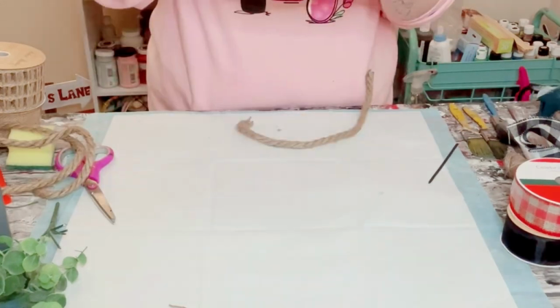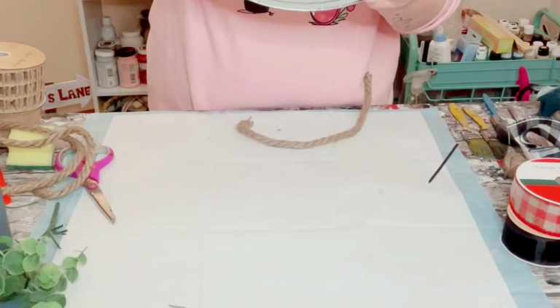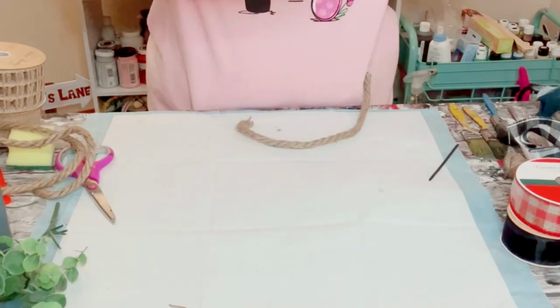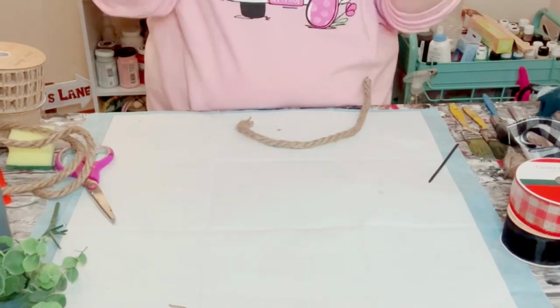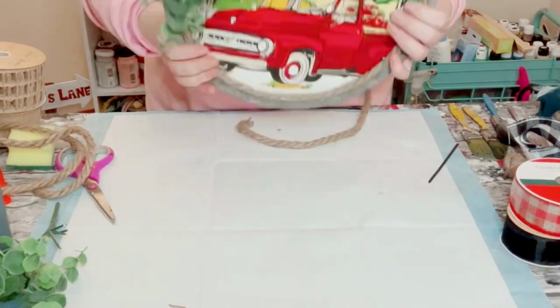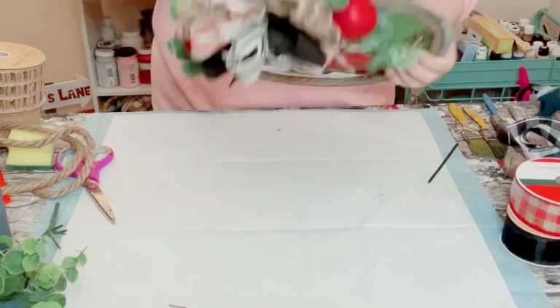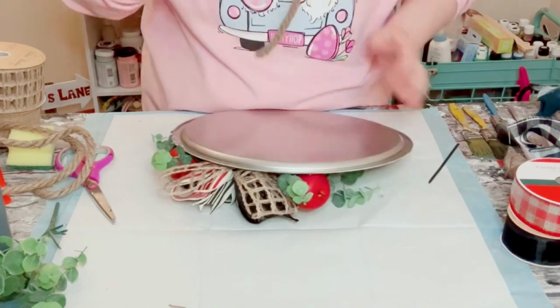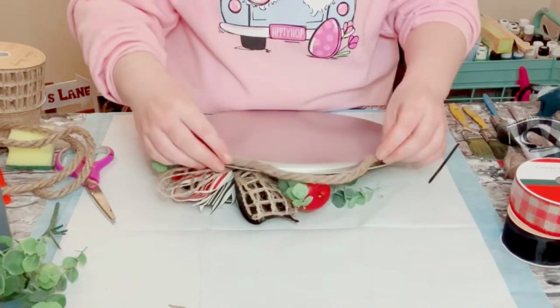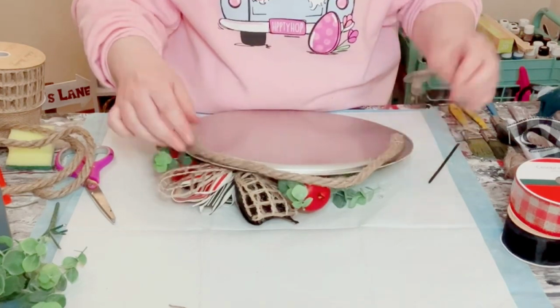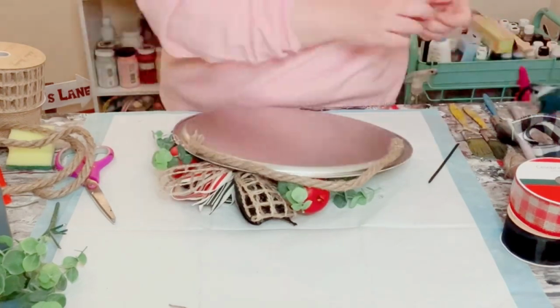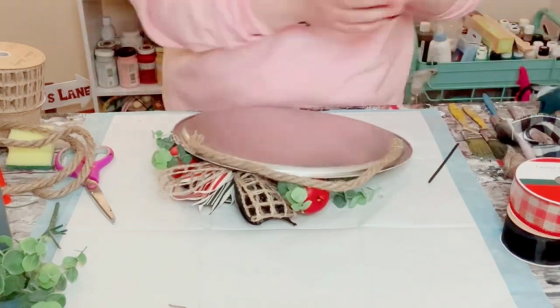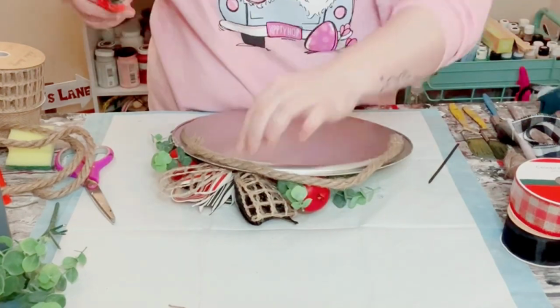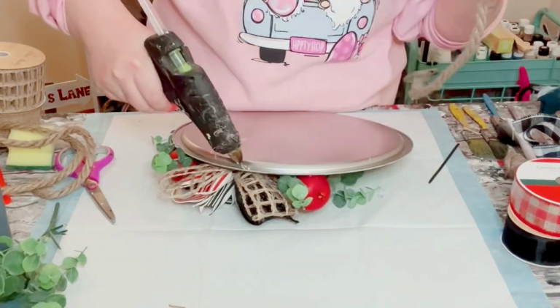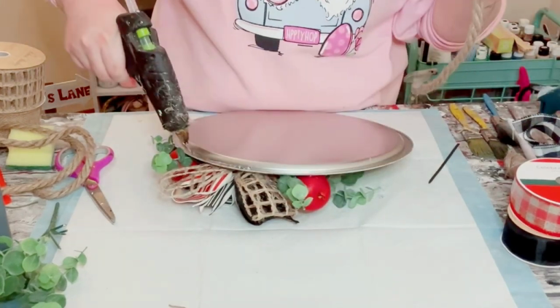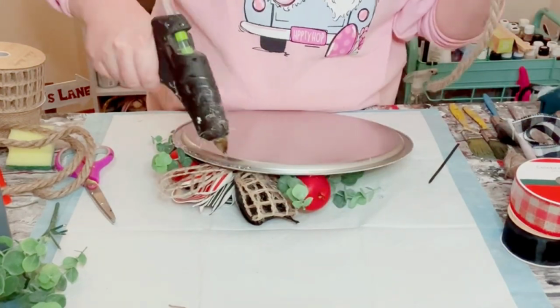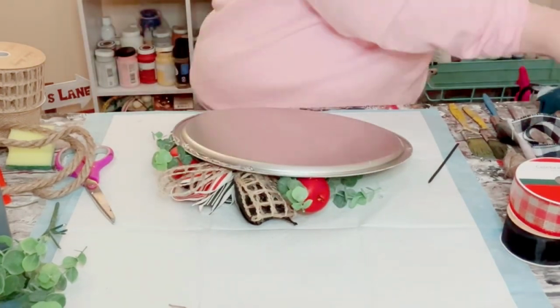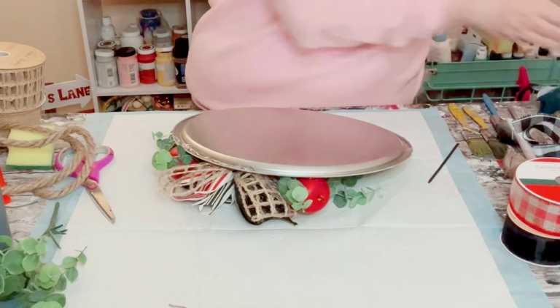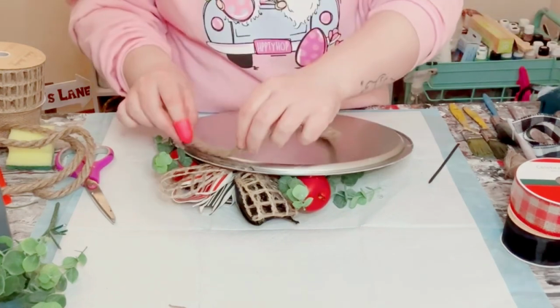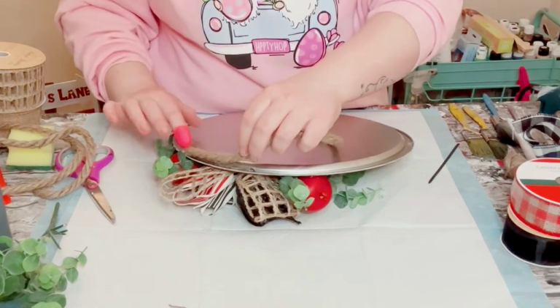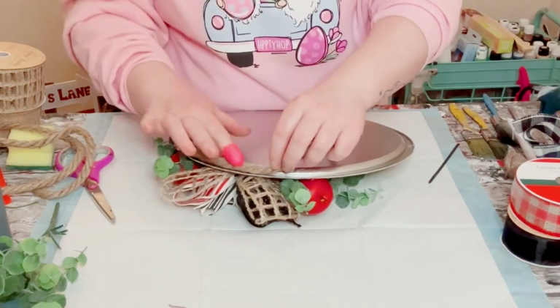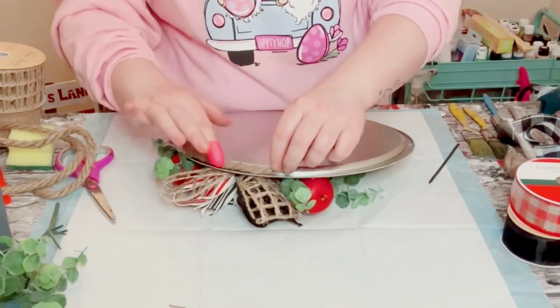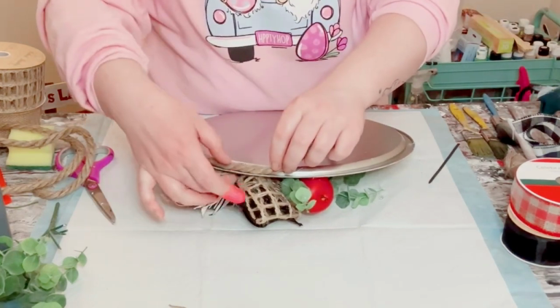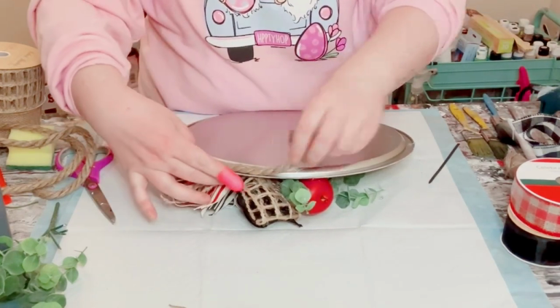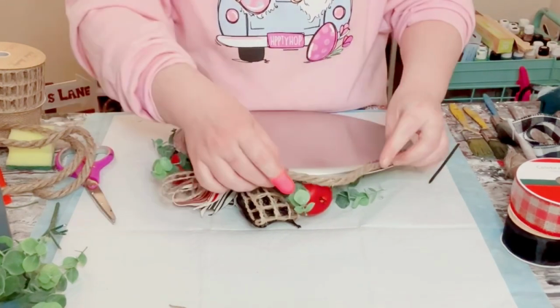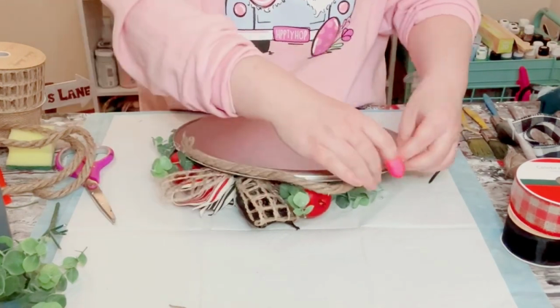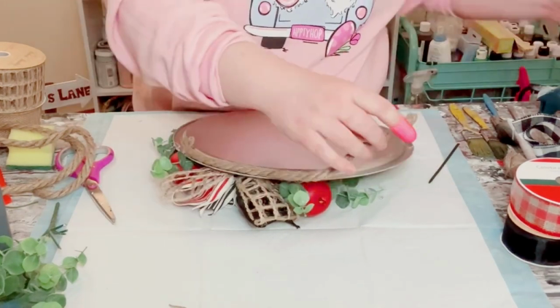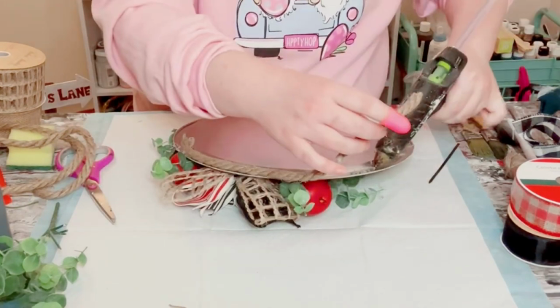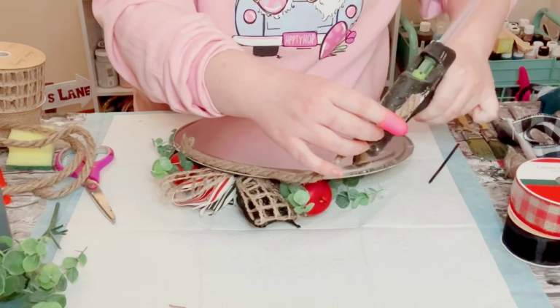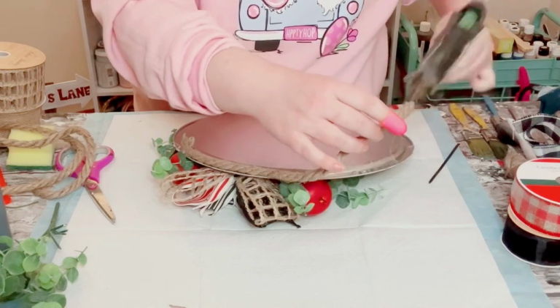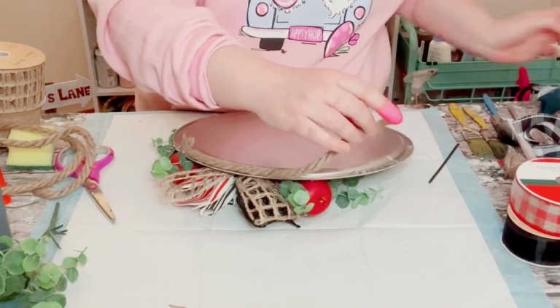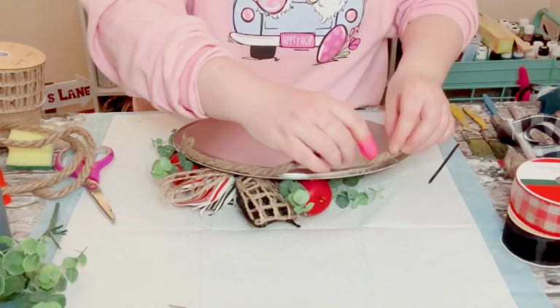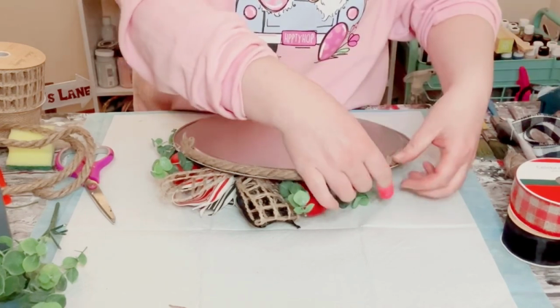Then just flip the pizza pan face down, grab another piece of nautical rope, and just hot glue that onto the back side so that way you have a hanger for this piece of wall decor.